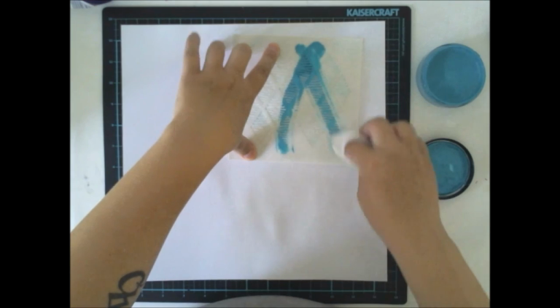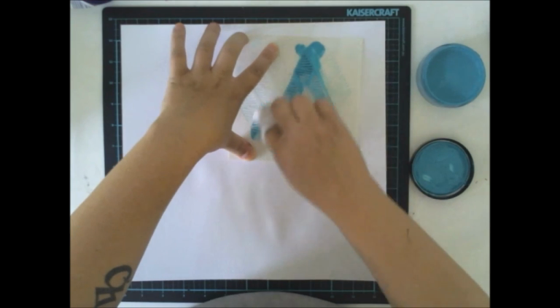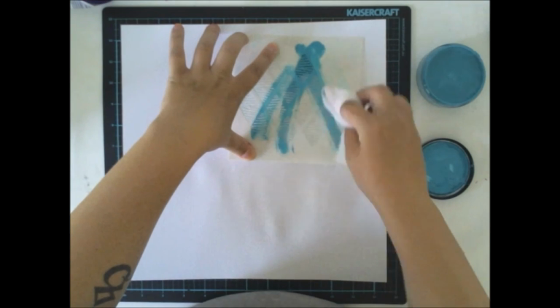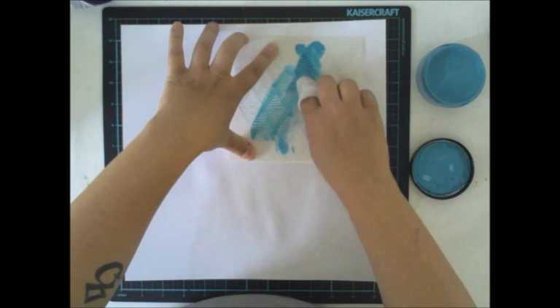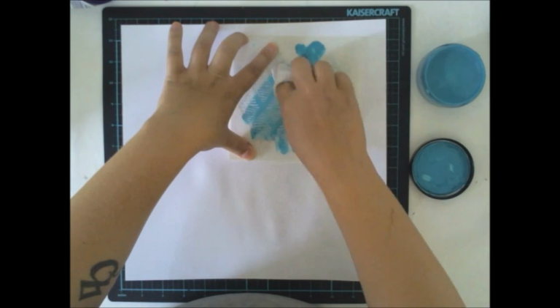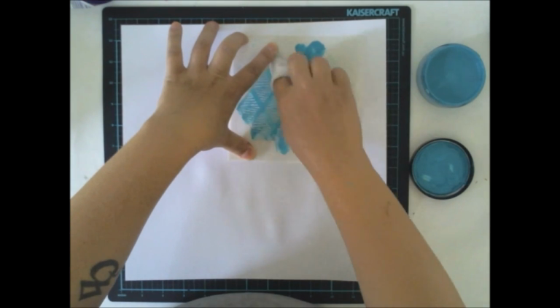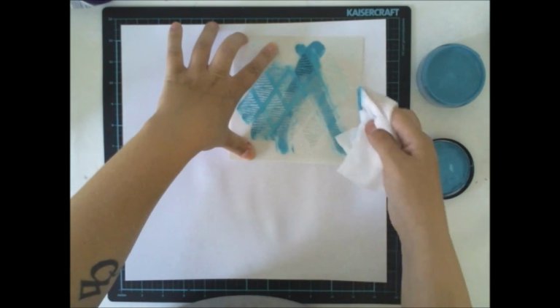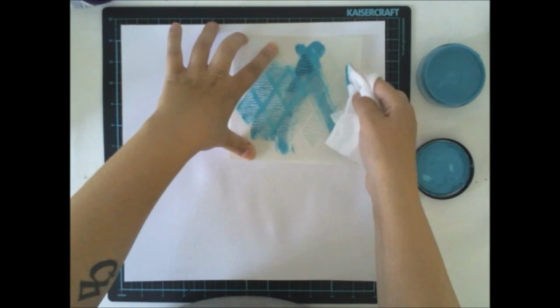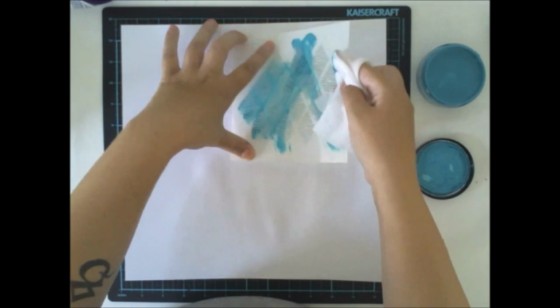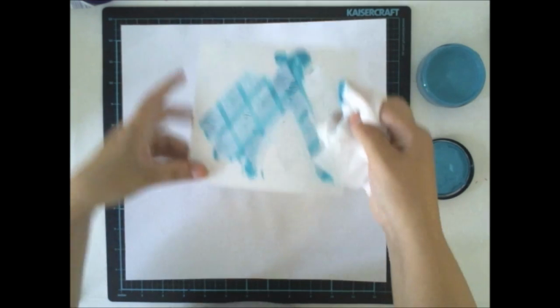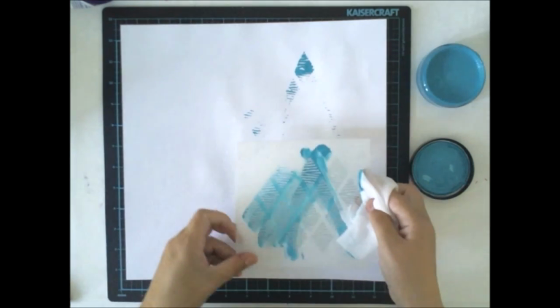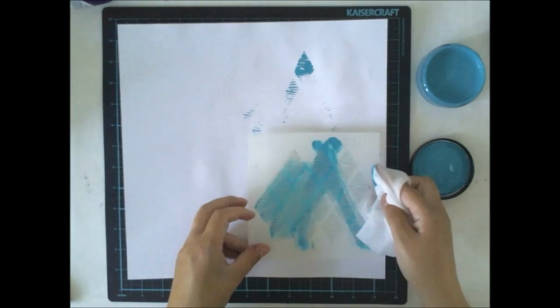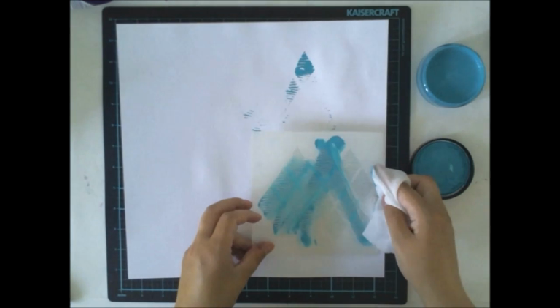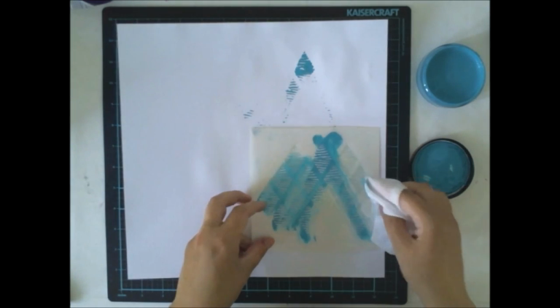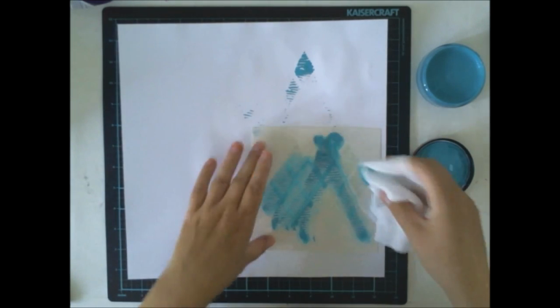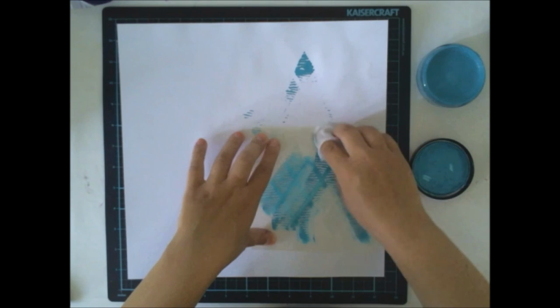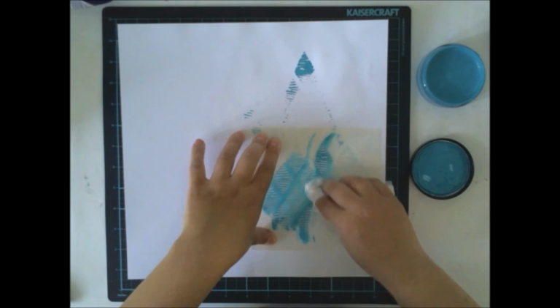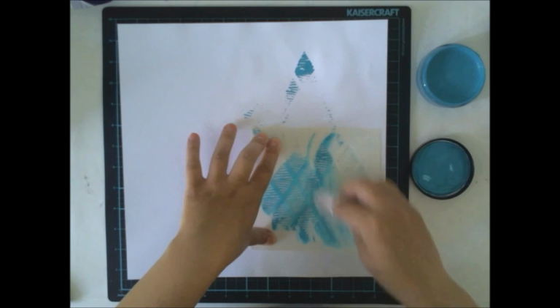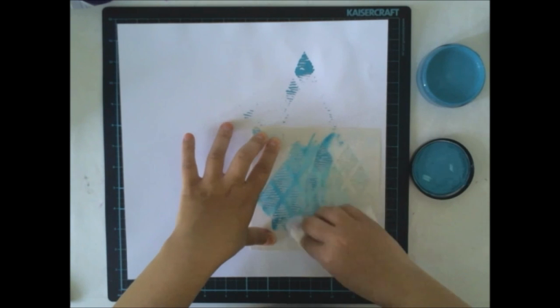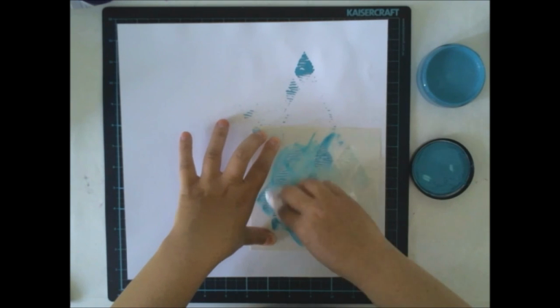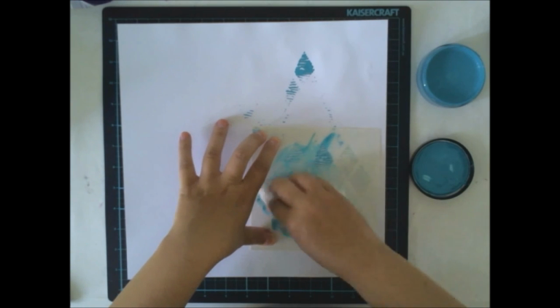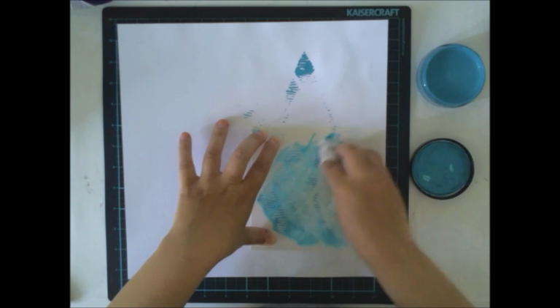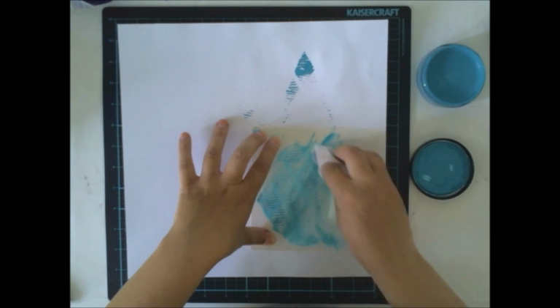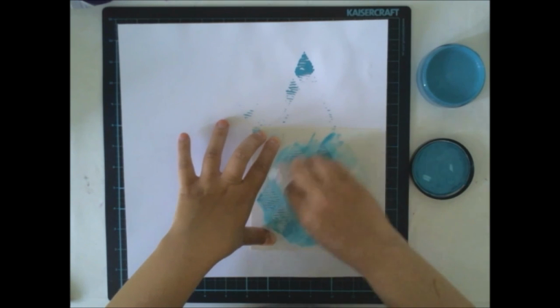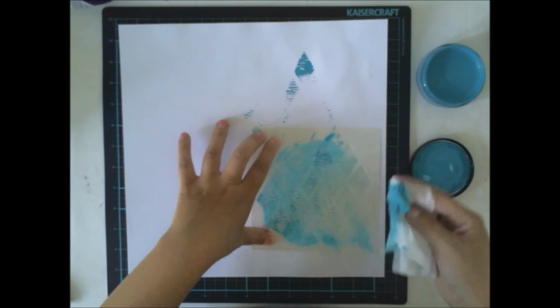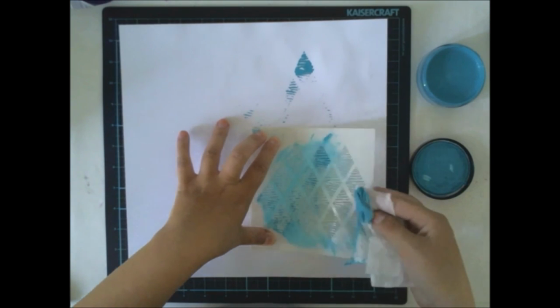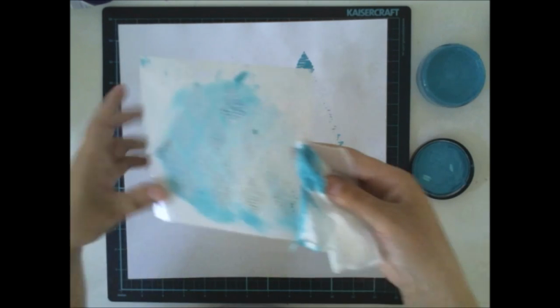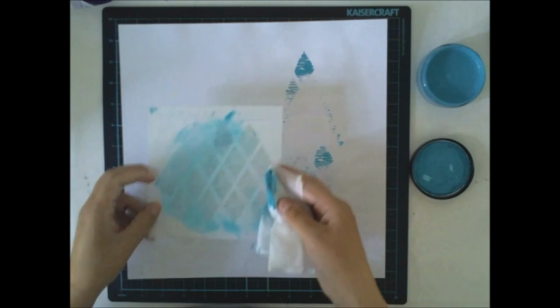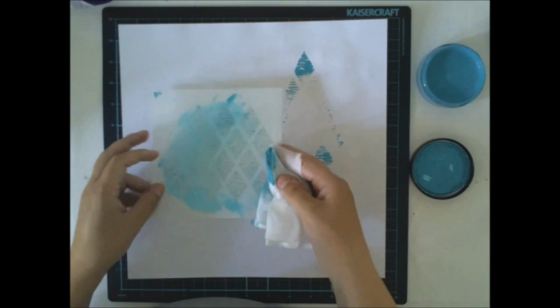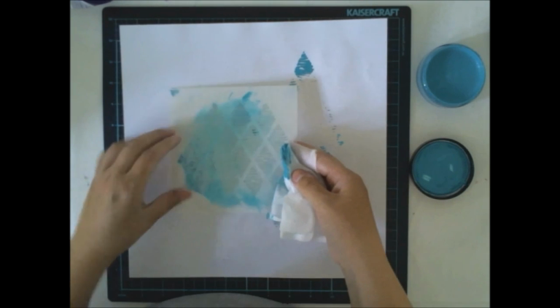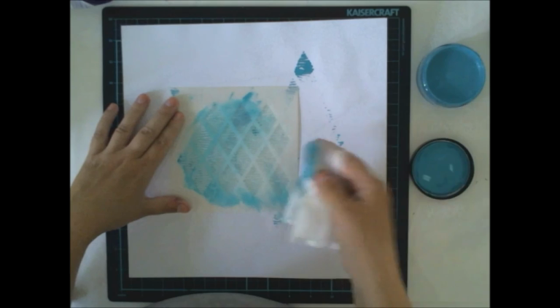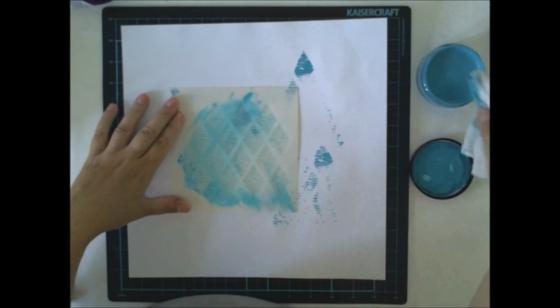I wanted to do some basic stuff with the Color Kit, just to make sure that if you haven't done anything with the Color Kit before, I want to show you some basic things you can do with it.